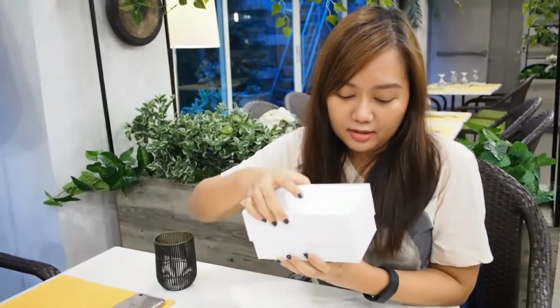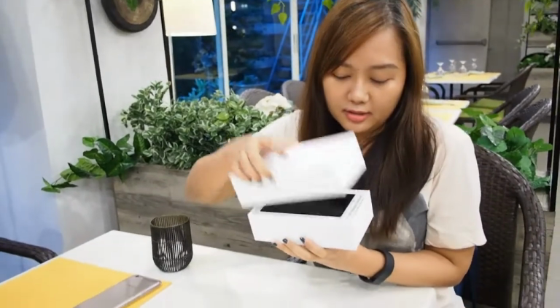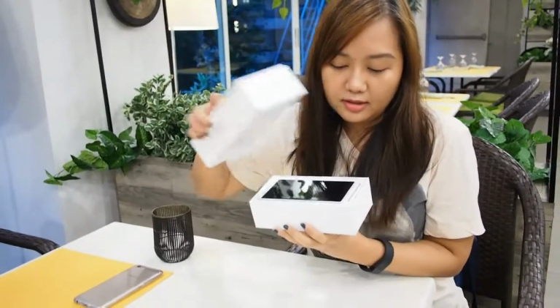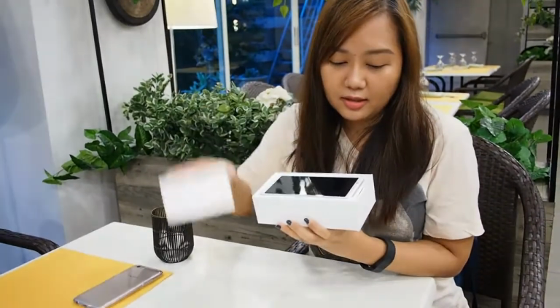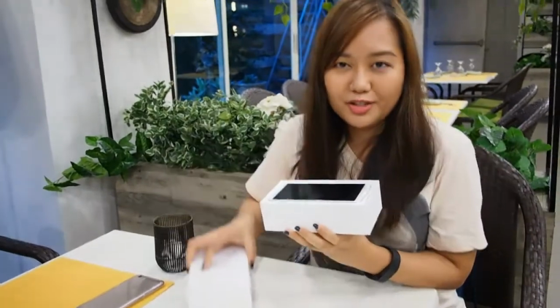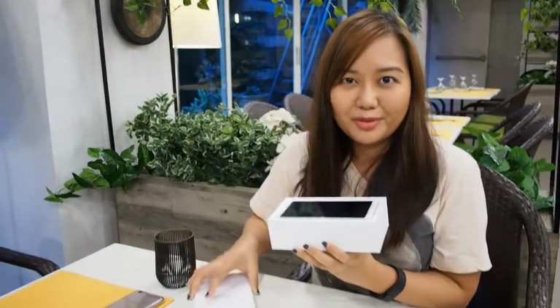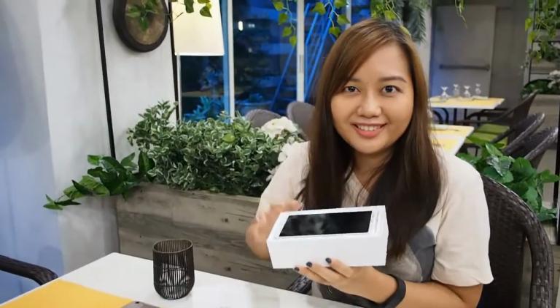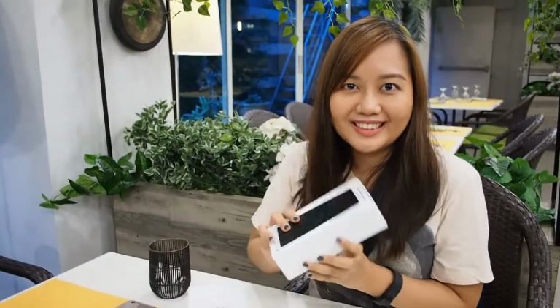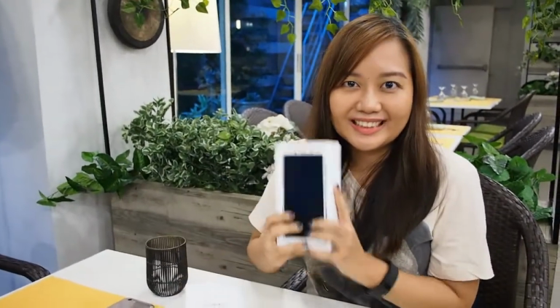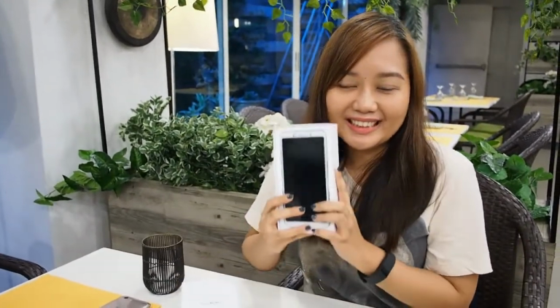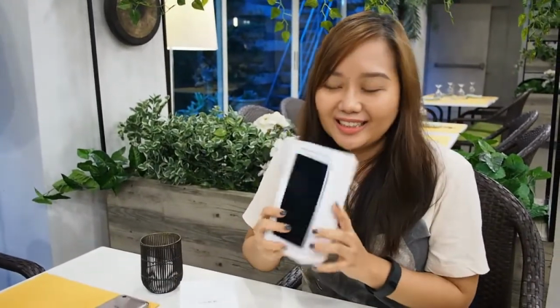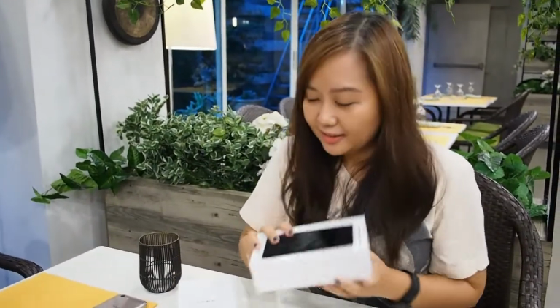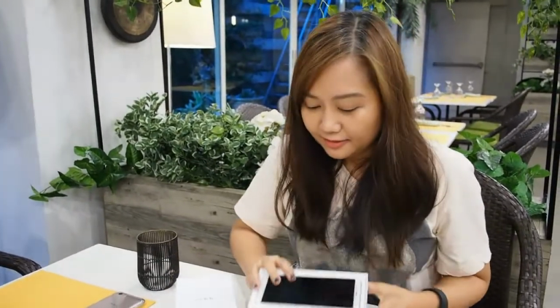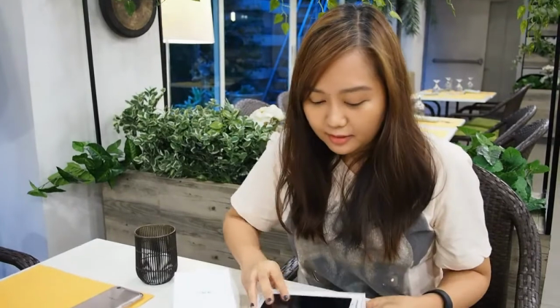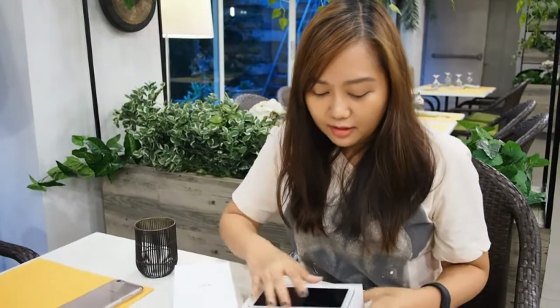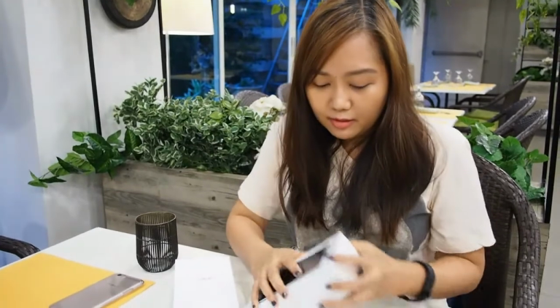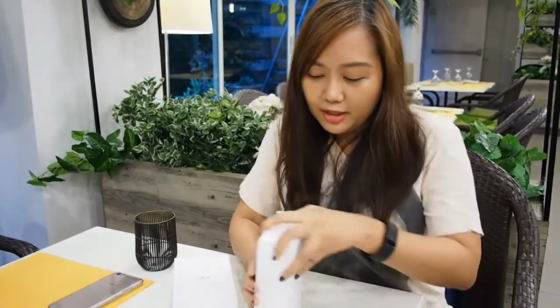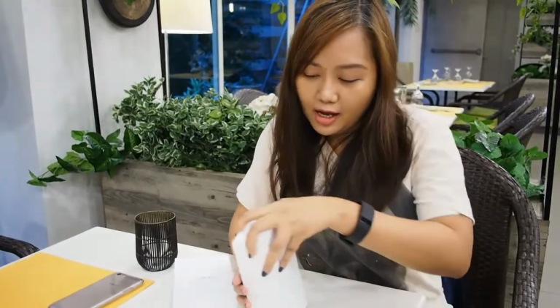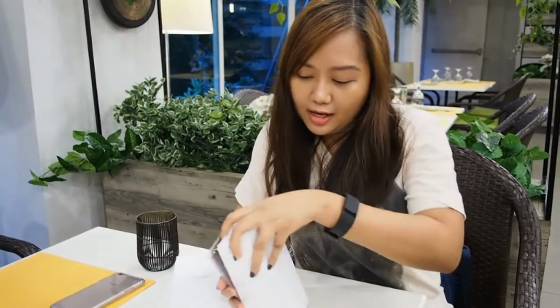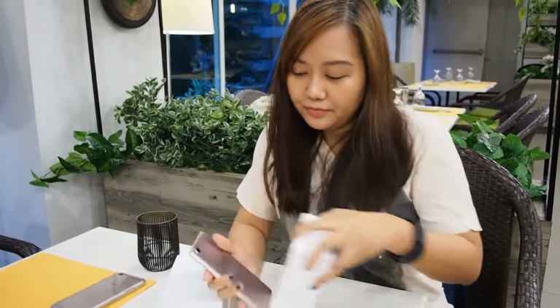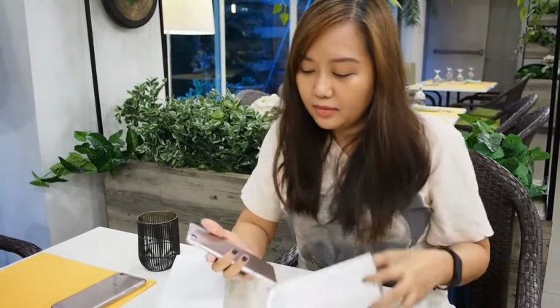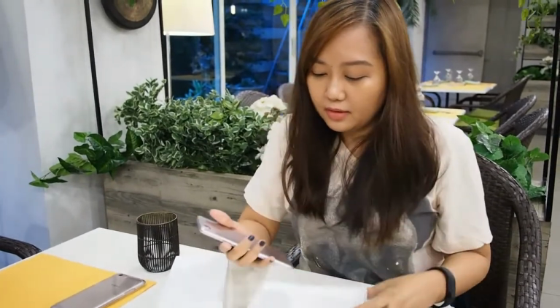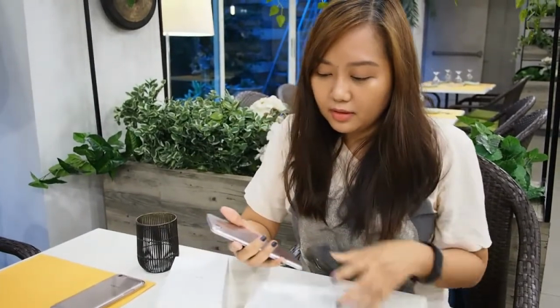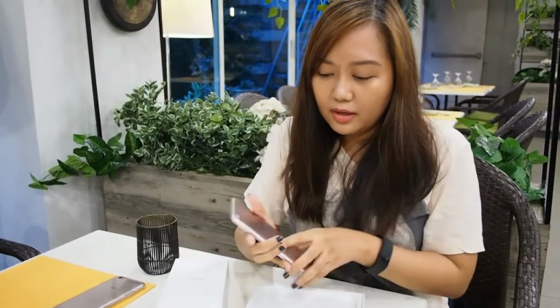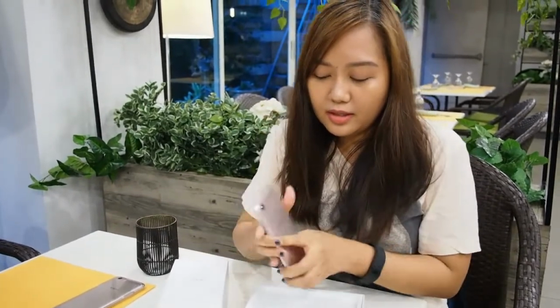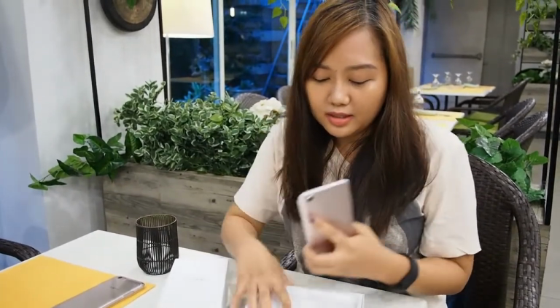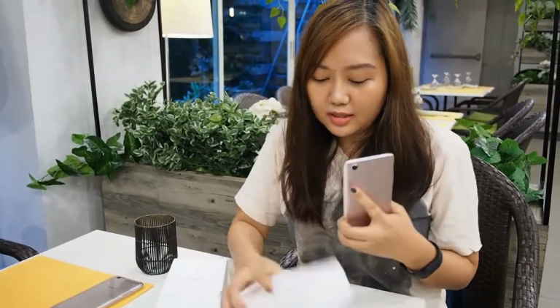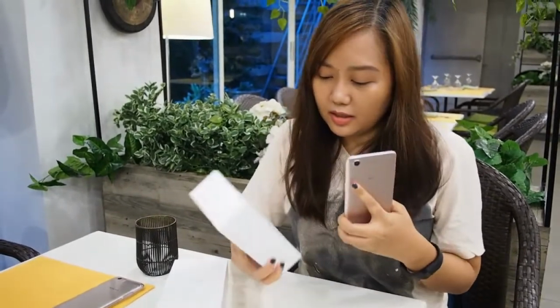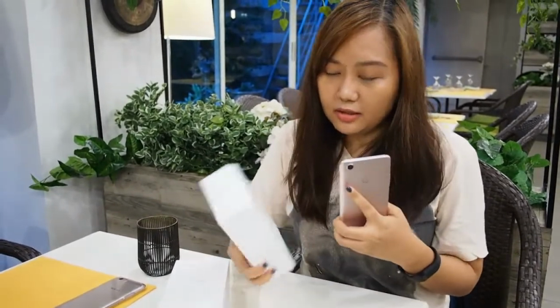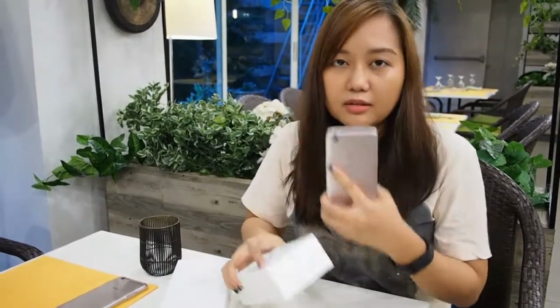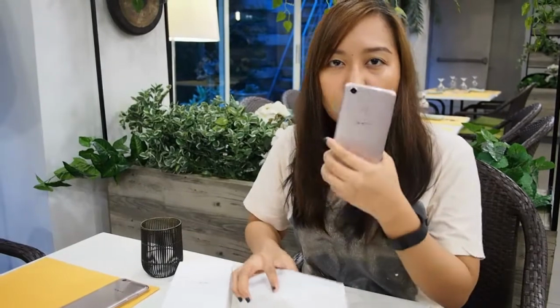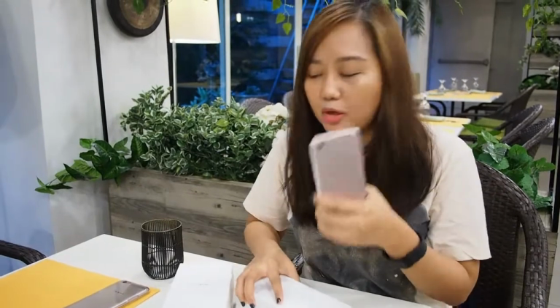And here's the hood. I think this is a gold one.